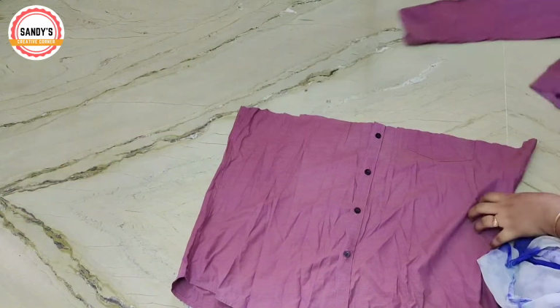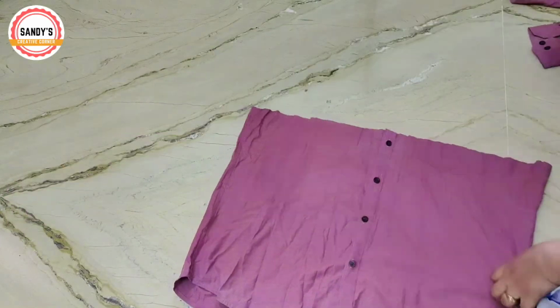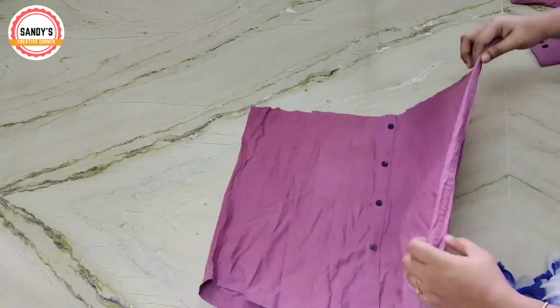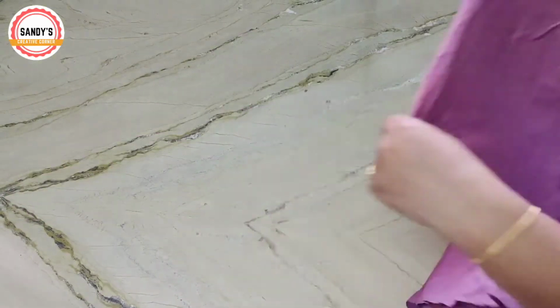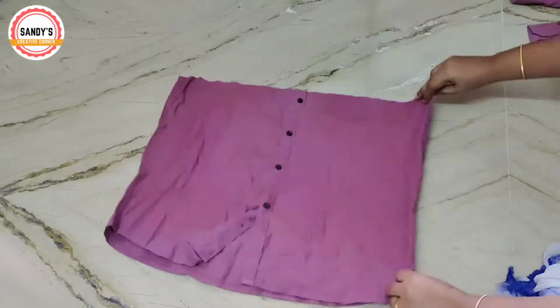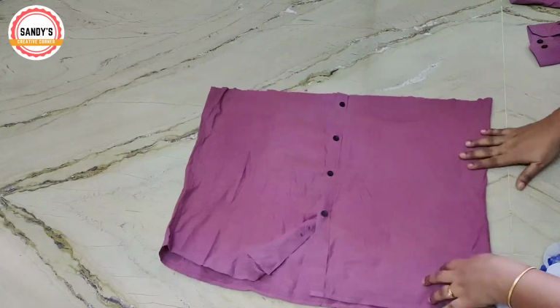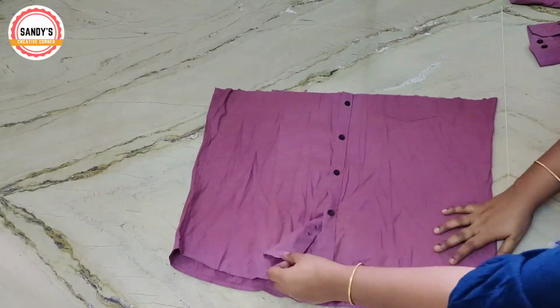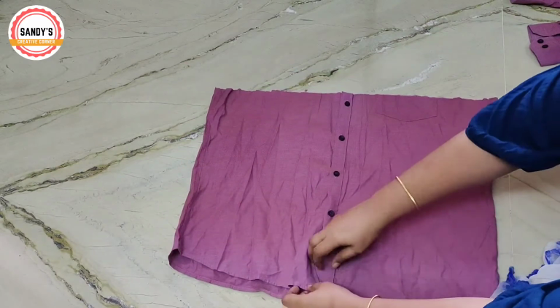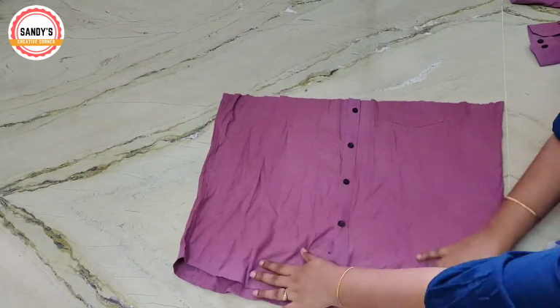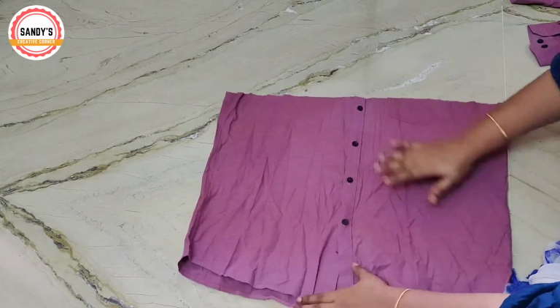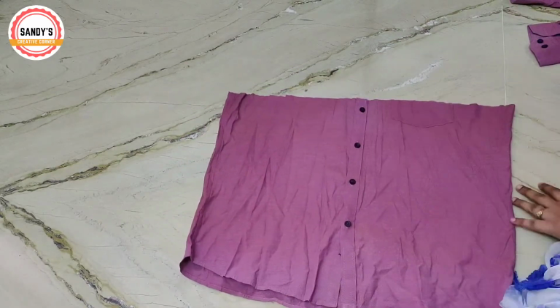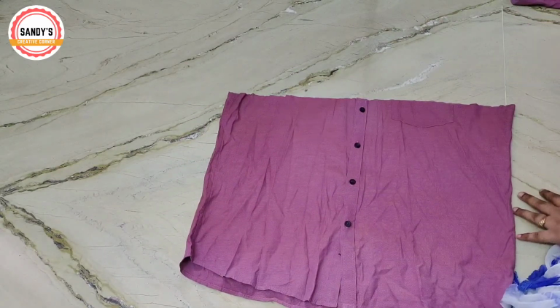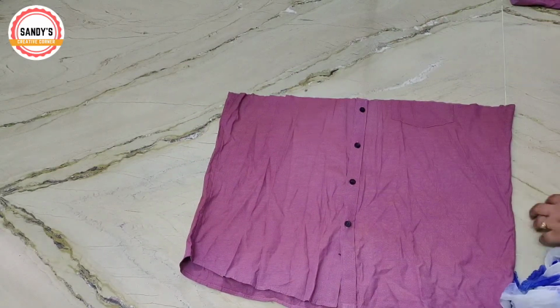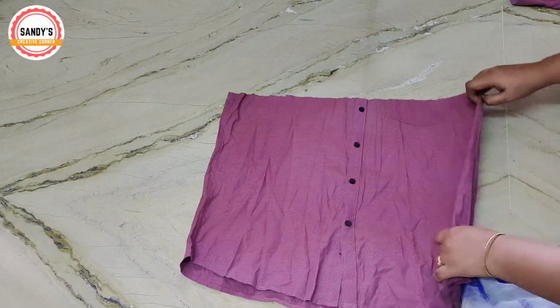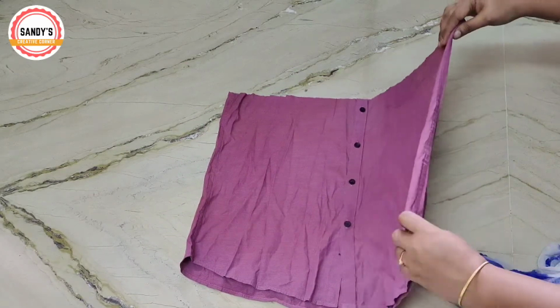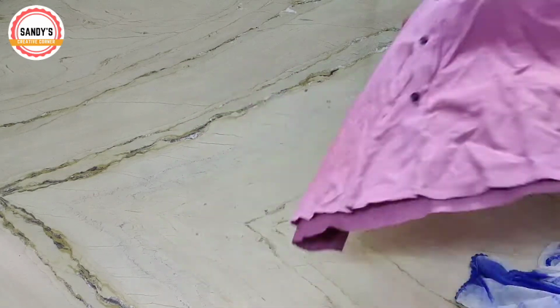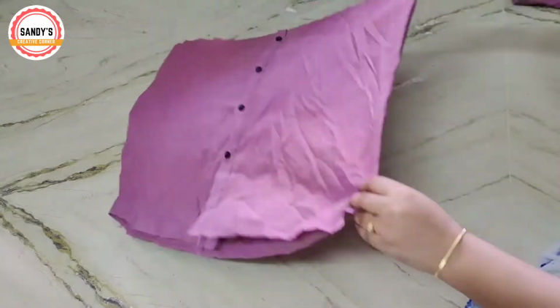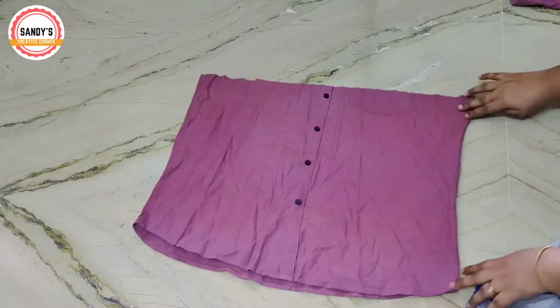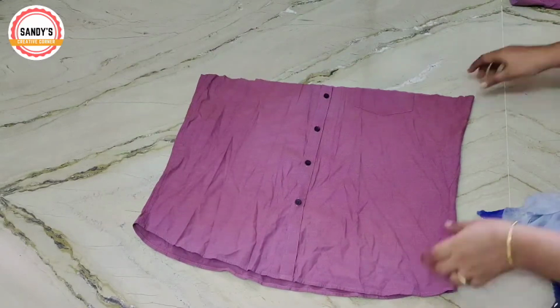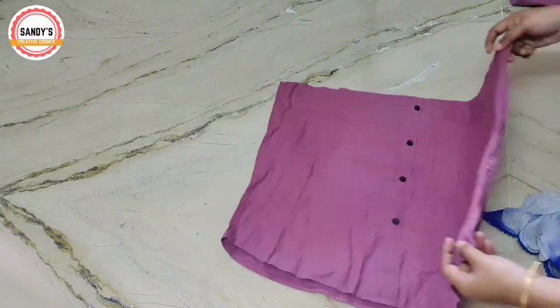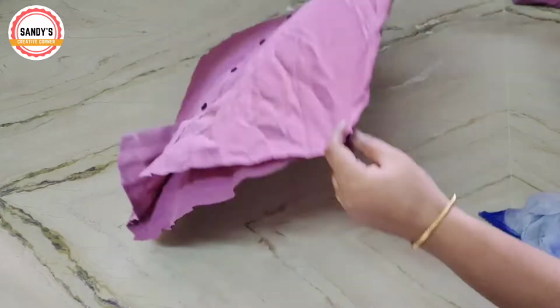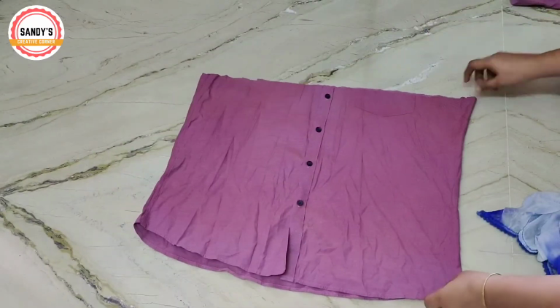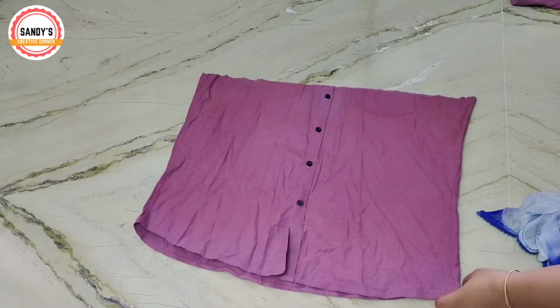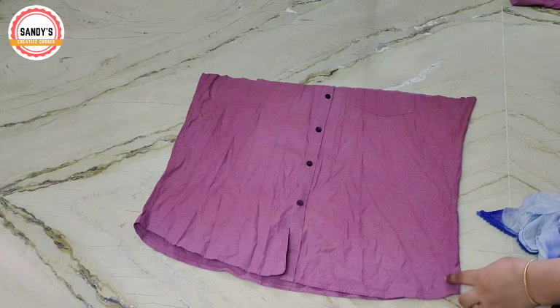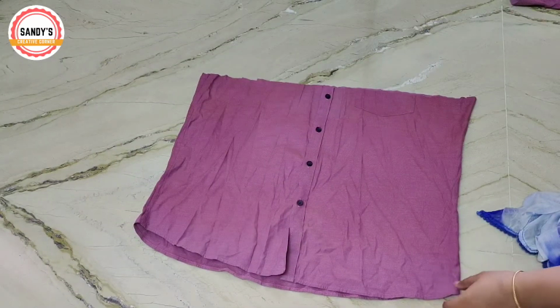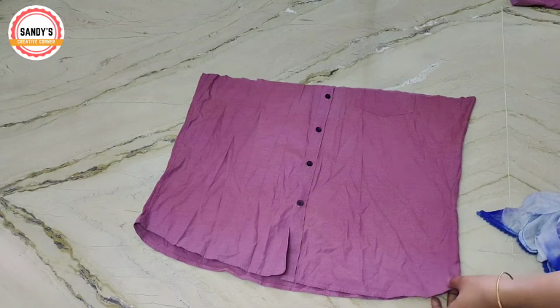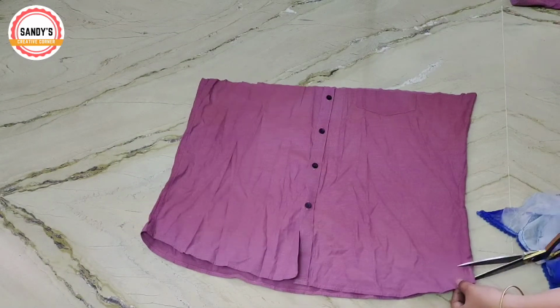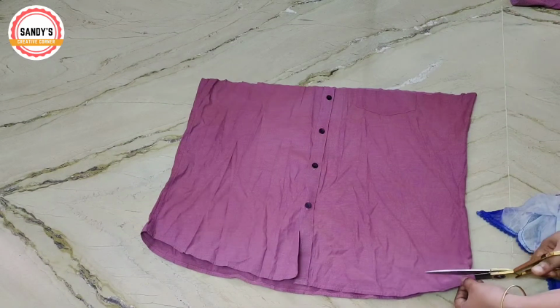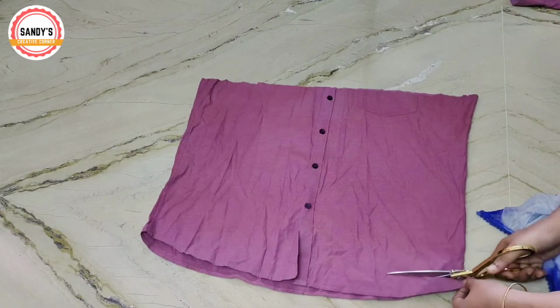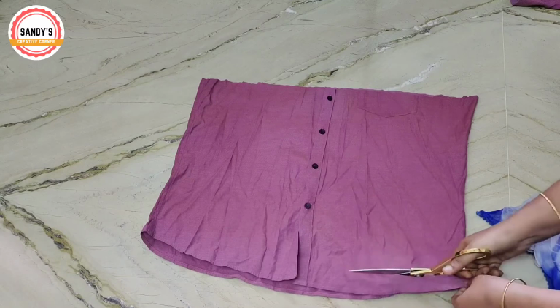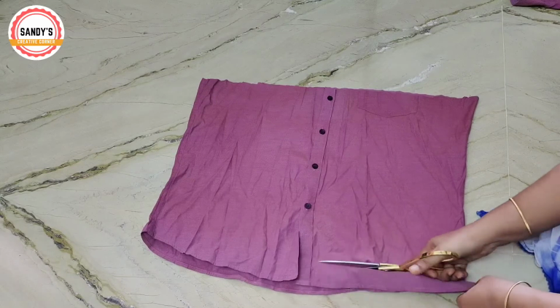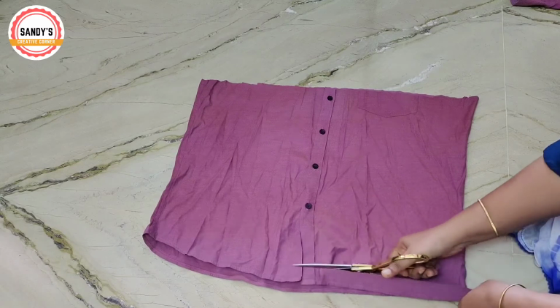We will cut a rectangle shape. Now we will cut a curve in the center and cut the curve straight.